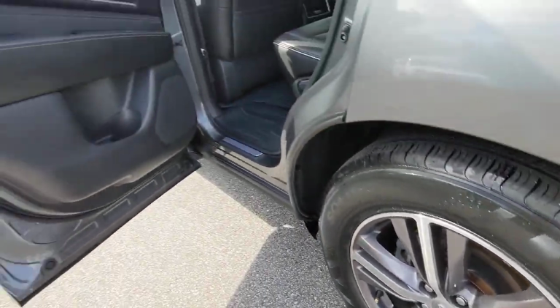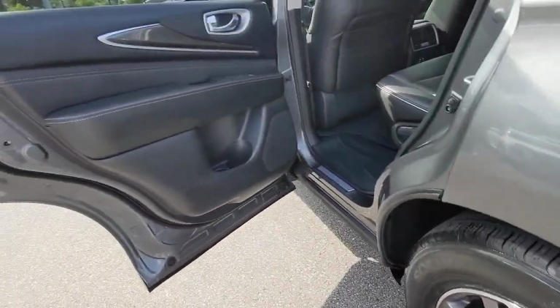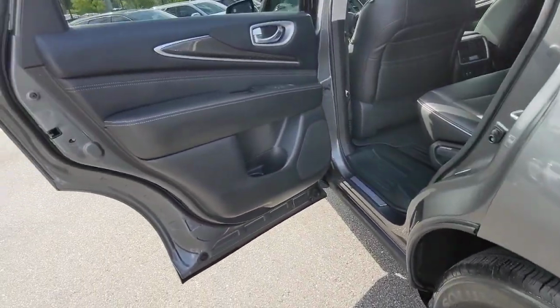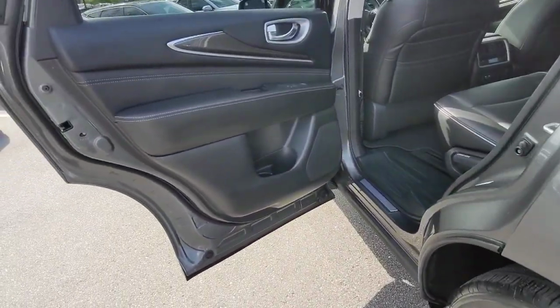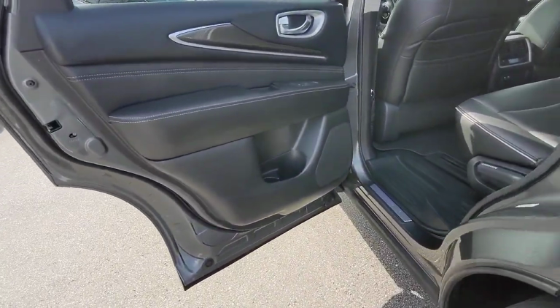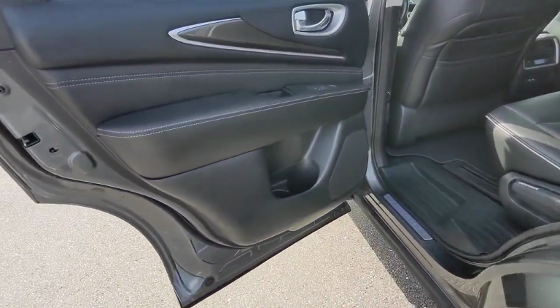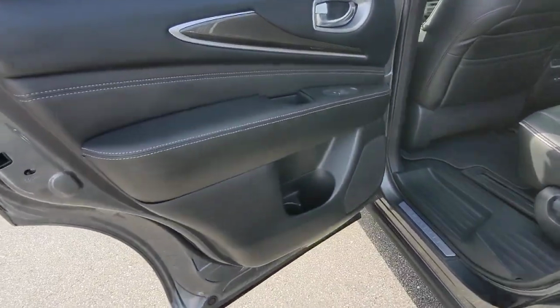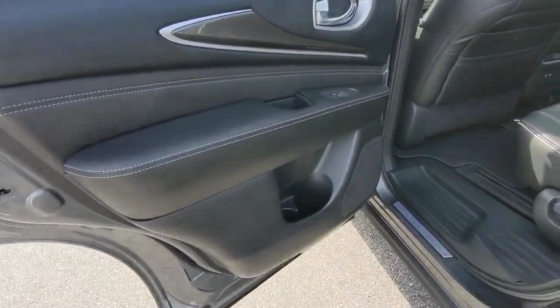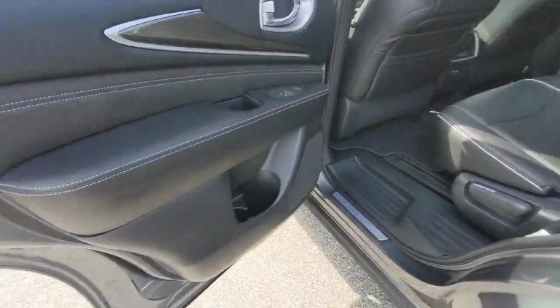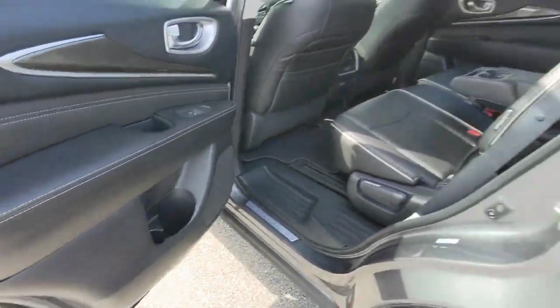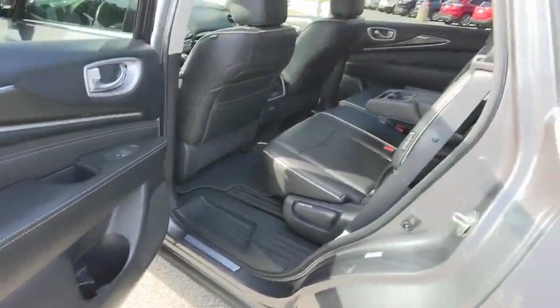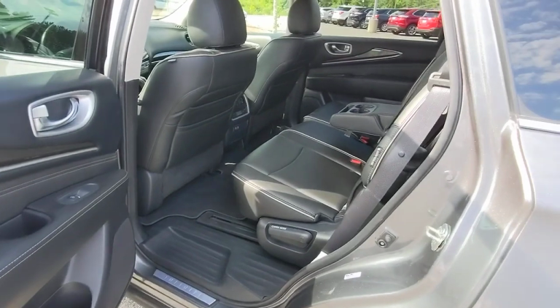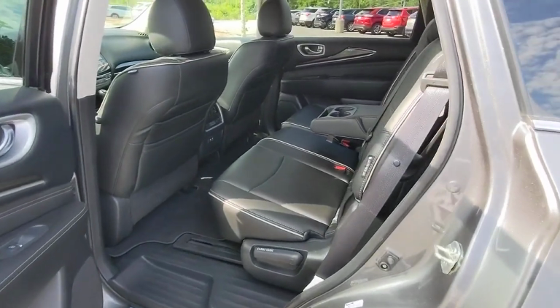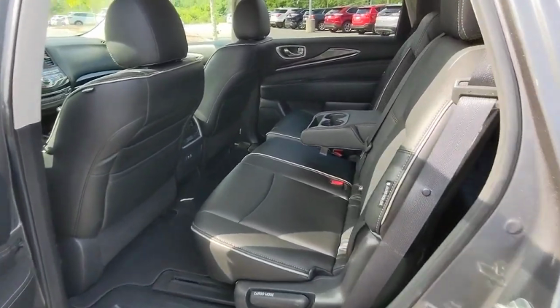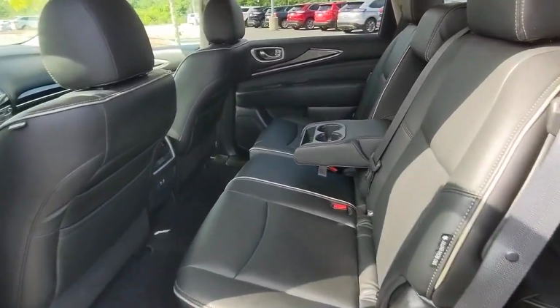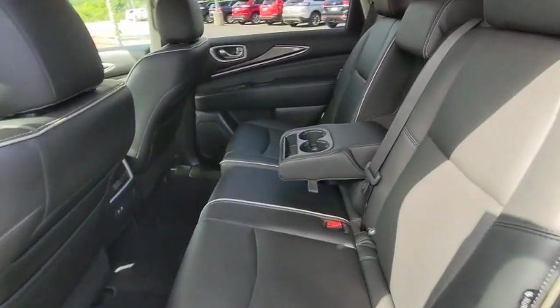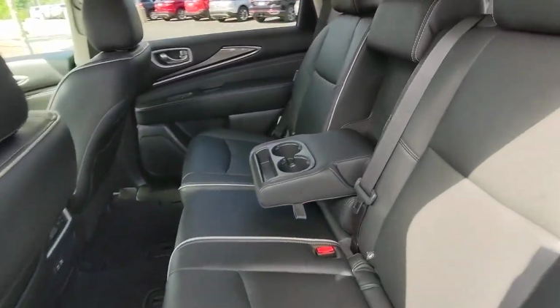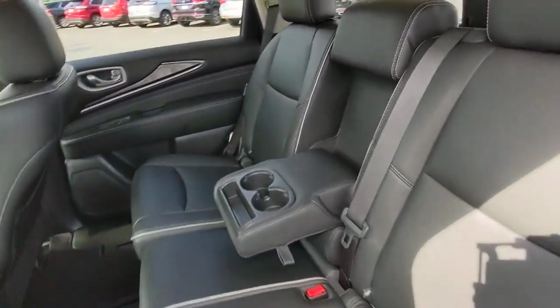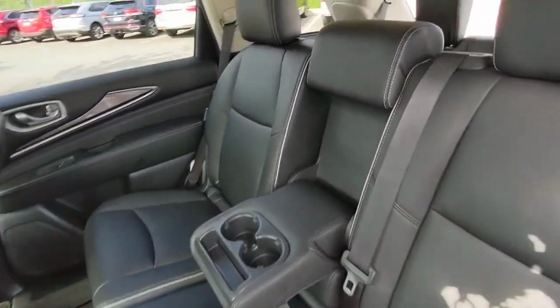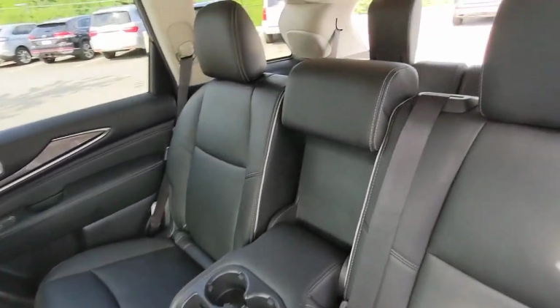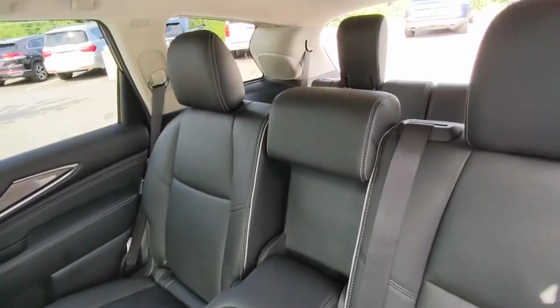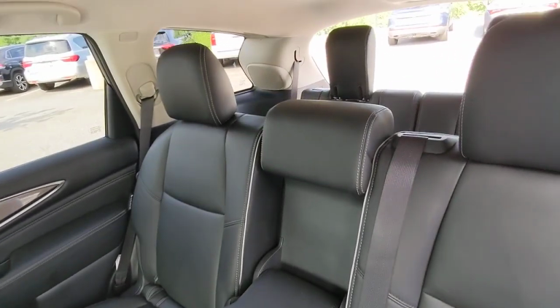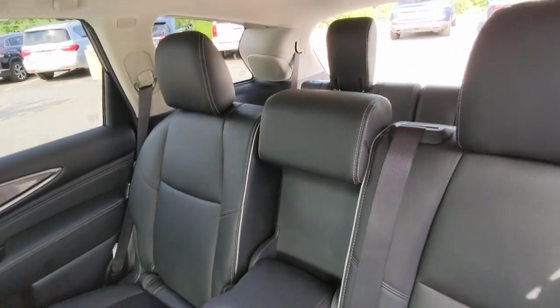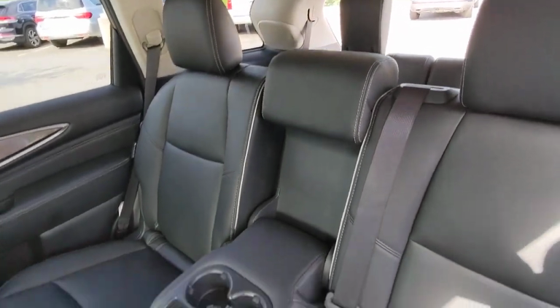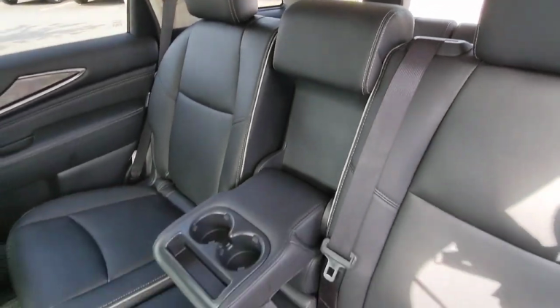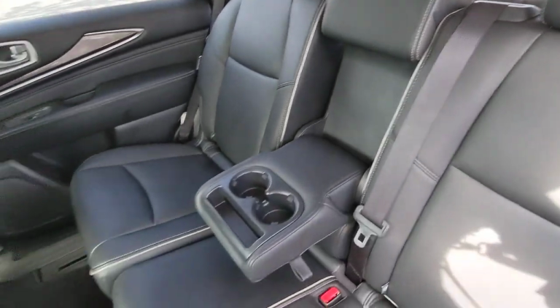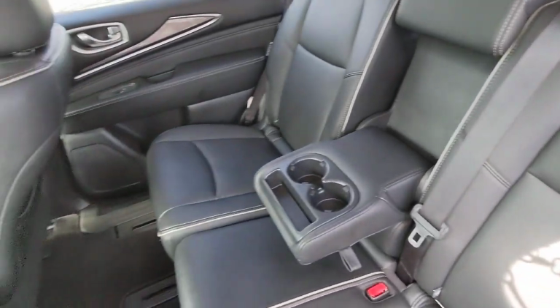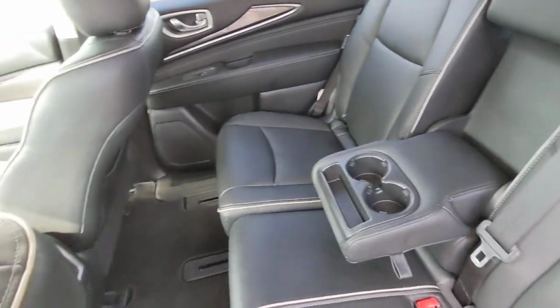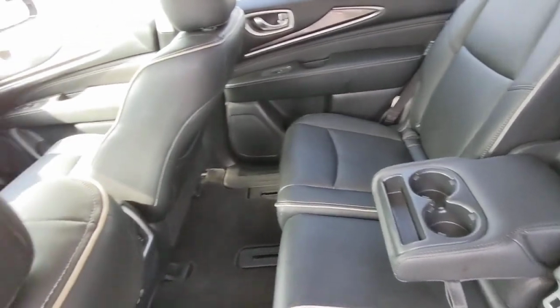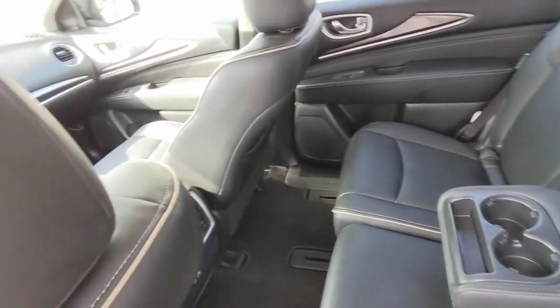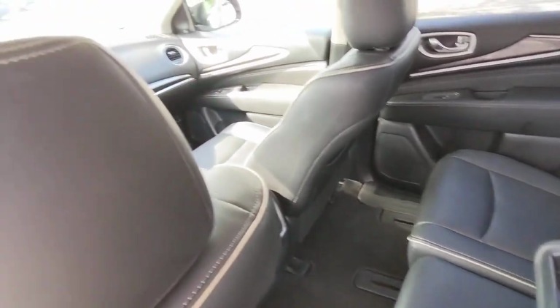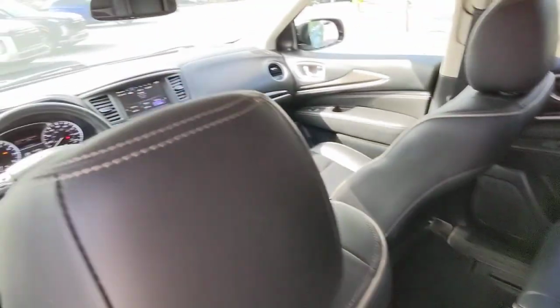Feel eager for road trip adventures in this superbly crafted QX60. Treat yourself to a test drive today. Our staff will toss you the keys and give you an outstanding customer experience.